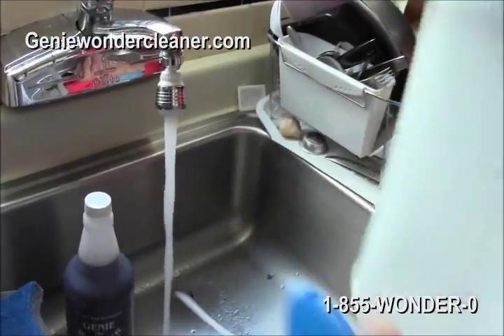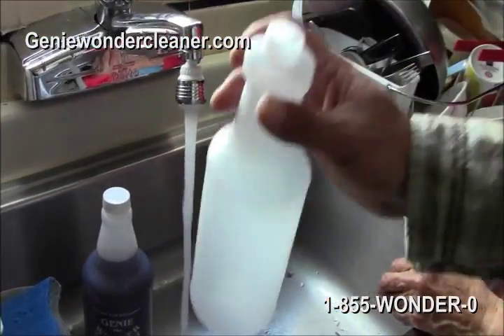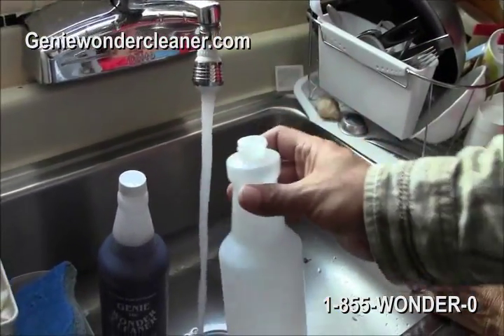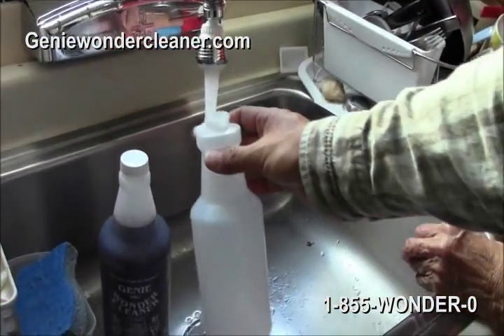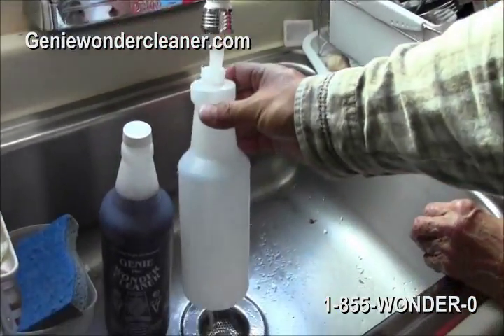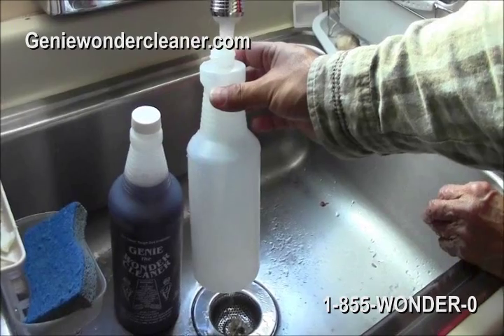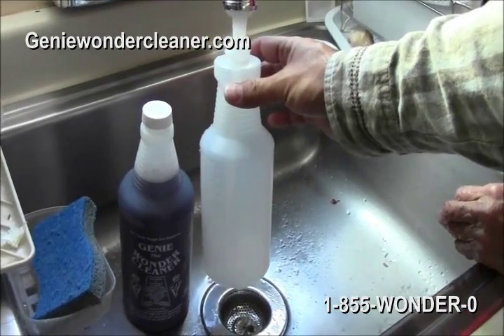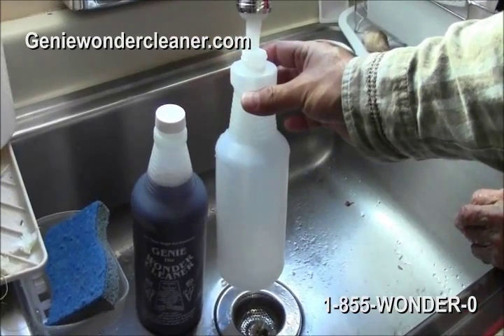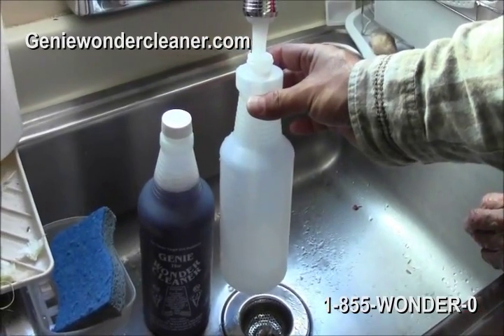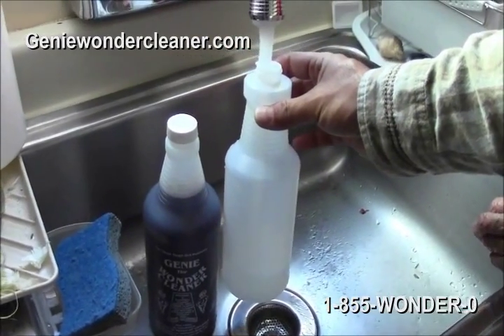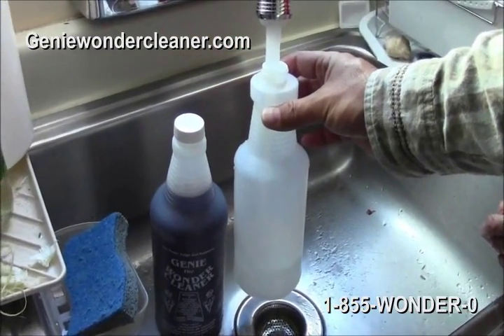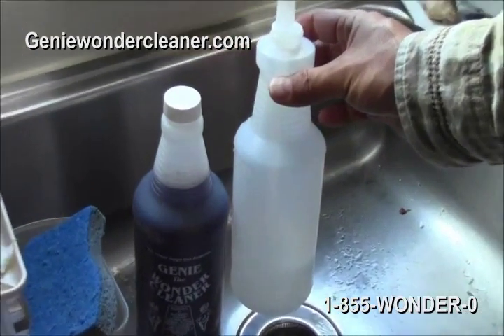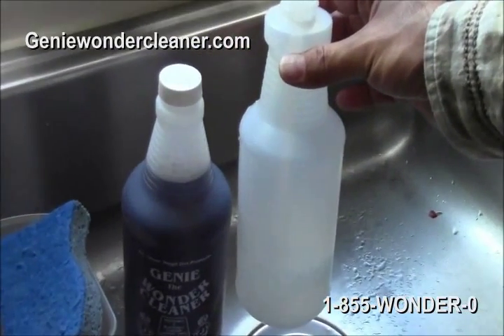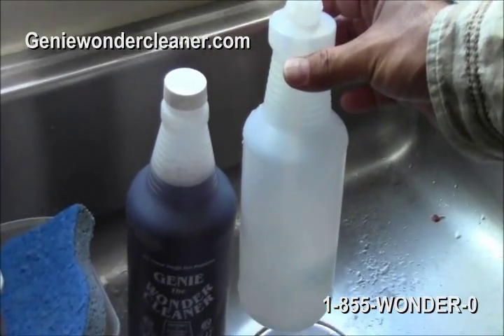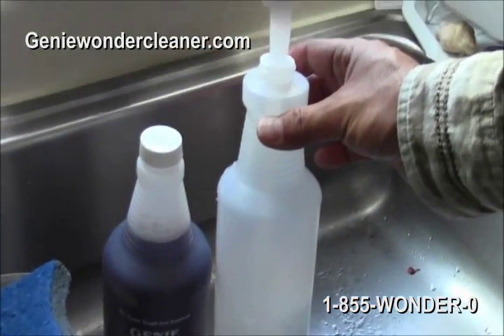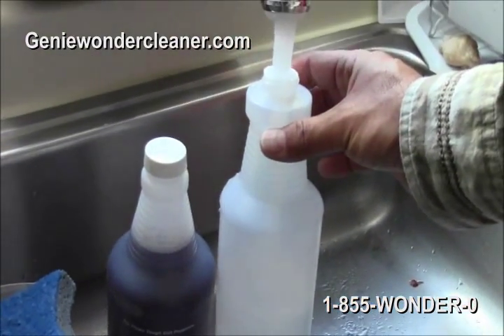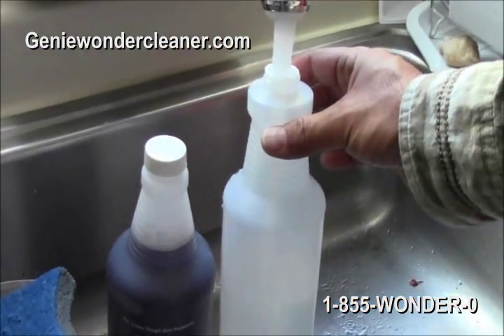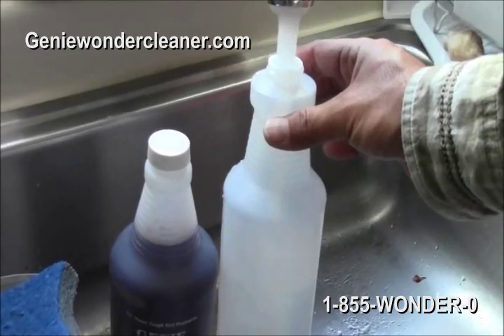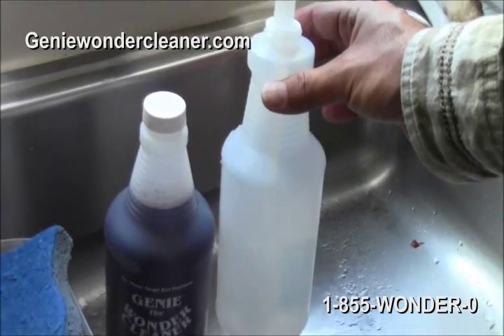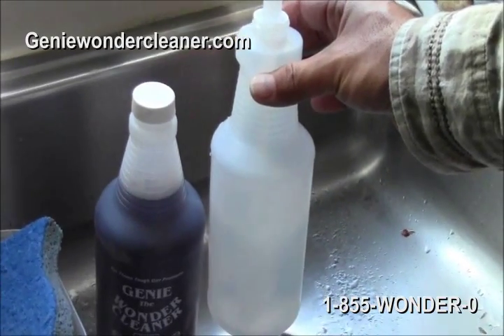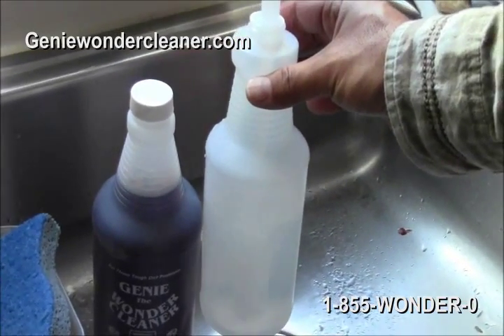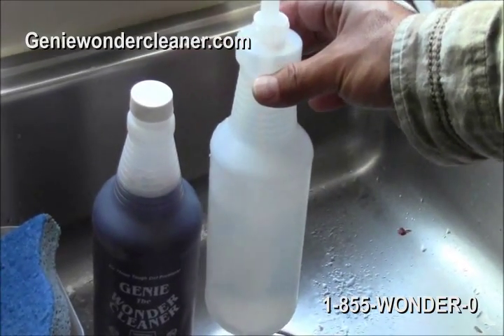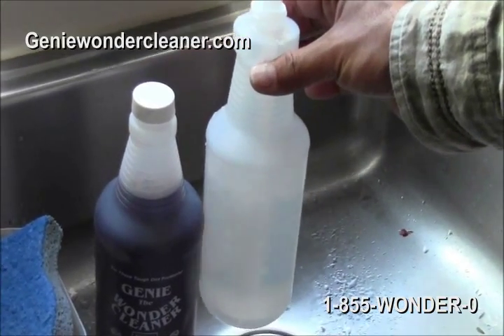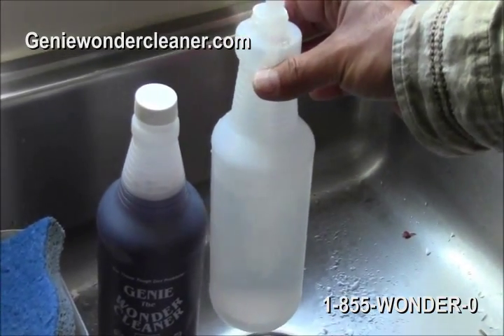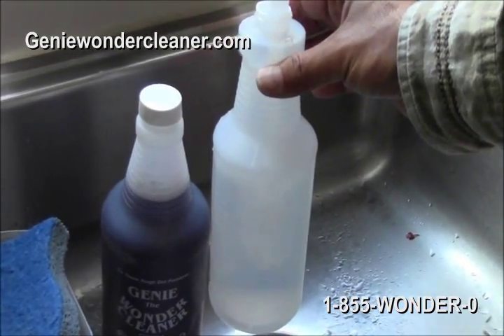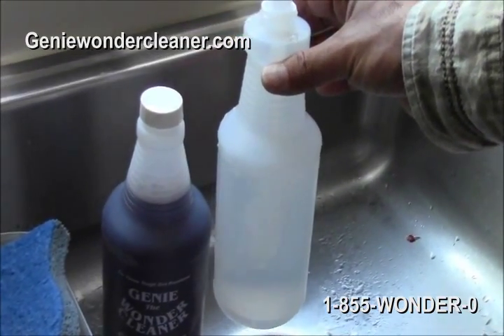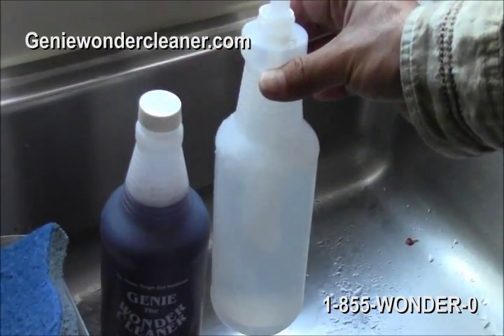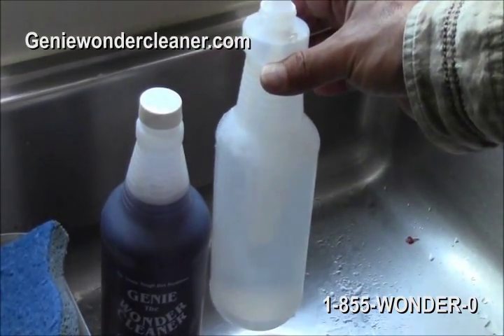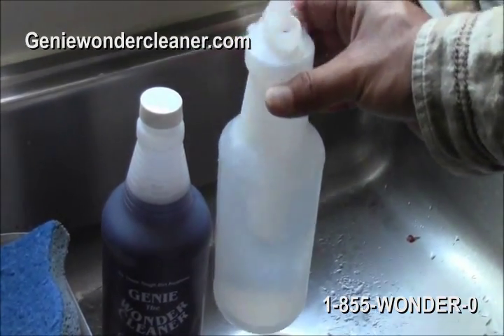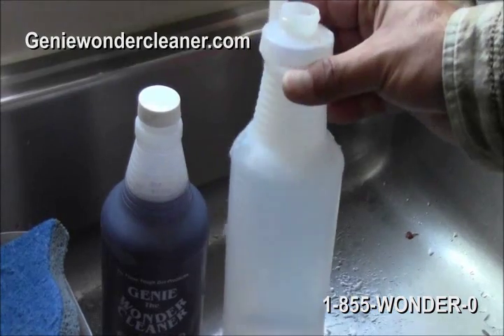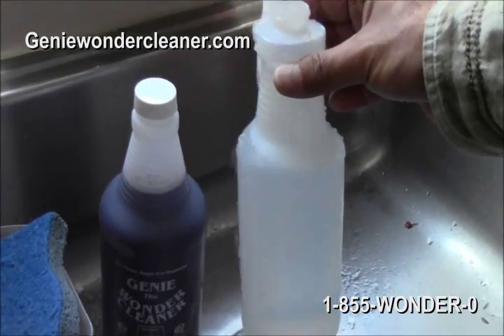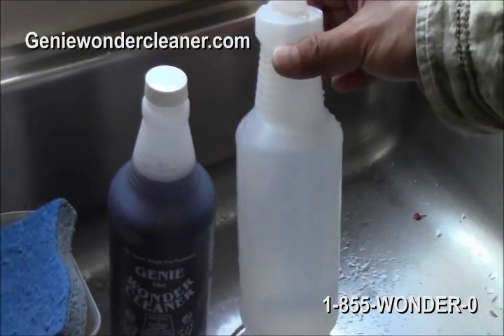It's a concentrate. What you do is you mix — this one quart will make 32 diluted bottles. 32 powerful all-purpose cleaners. What you want is you want to use water, hot or cold, hard or soft.